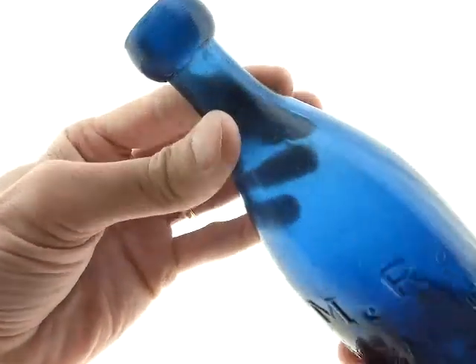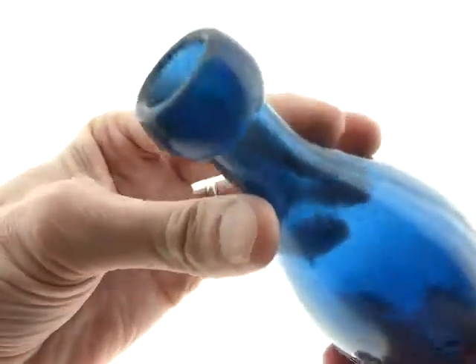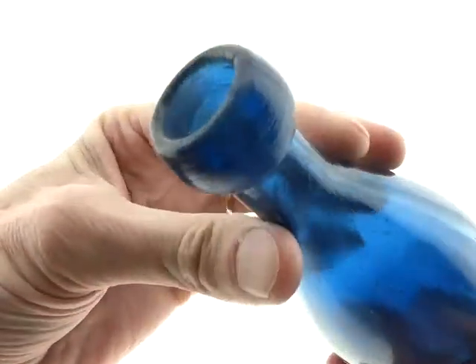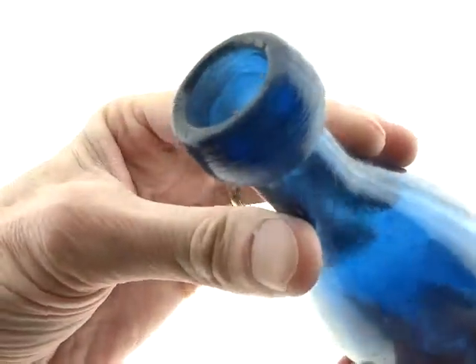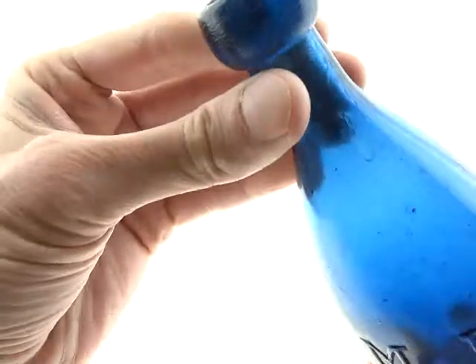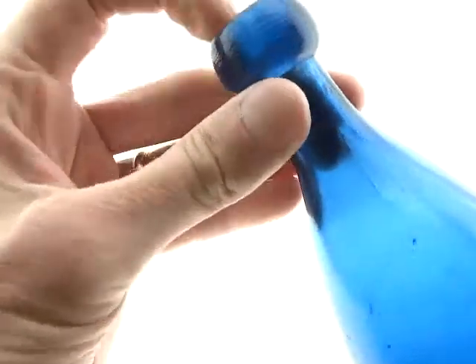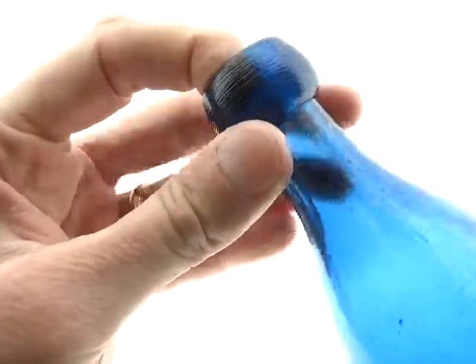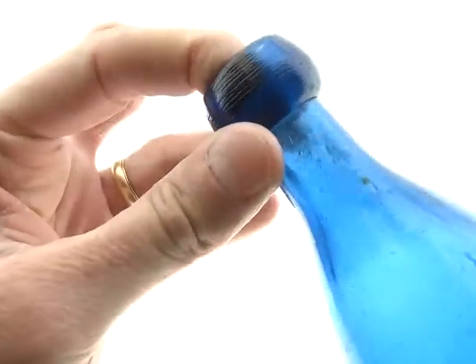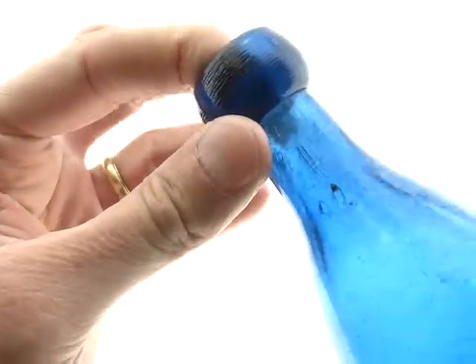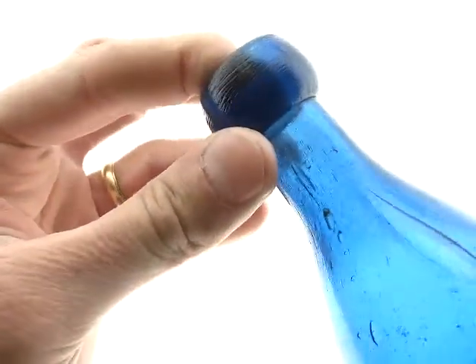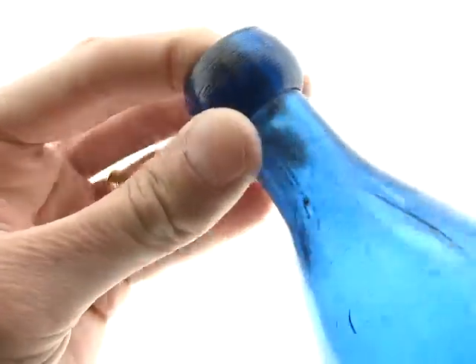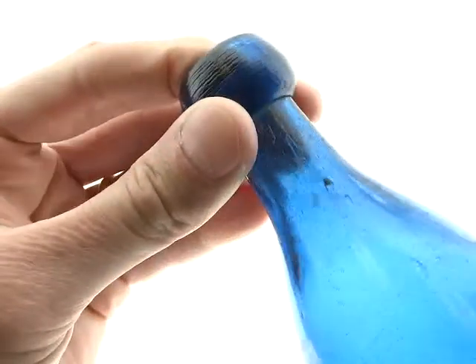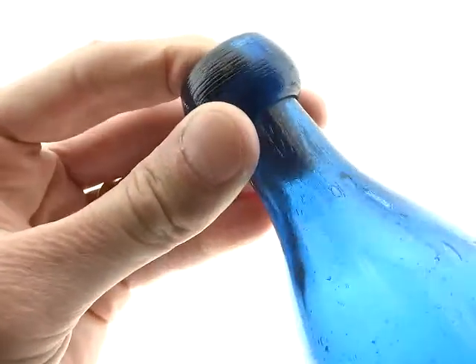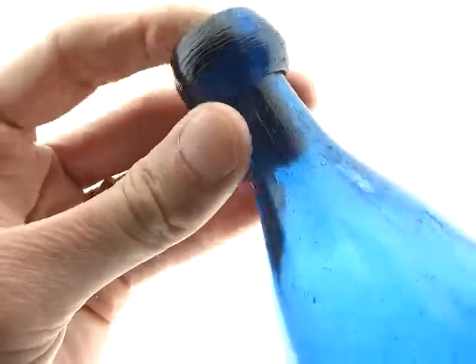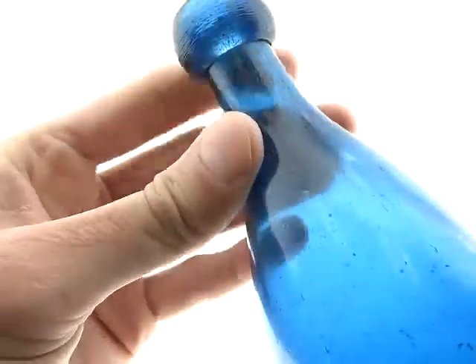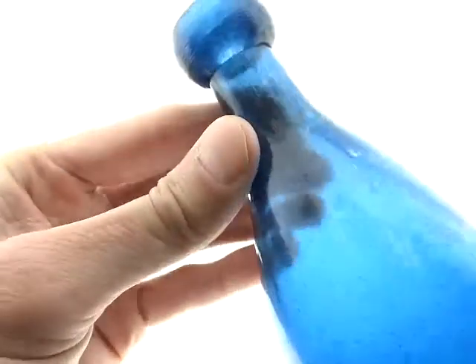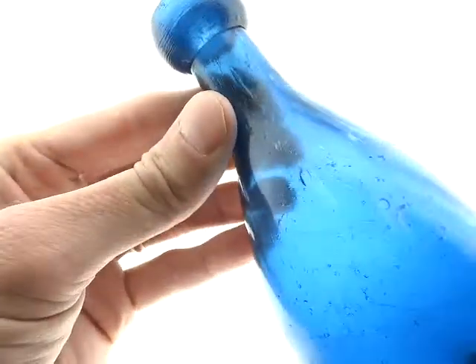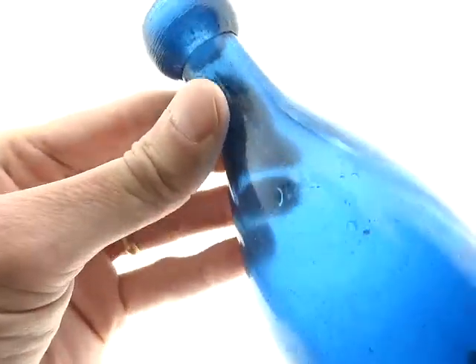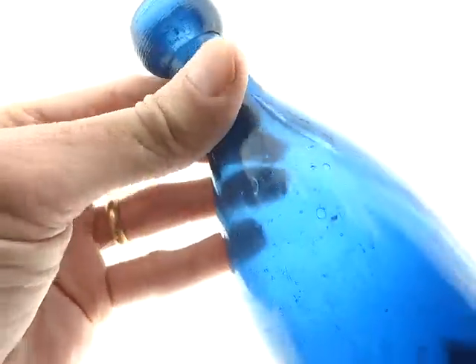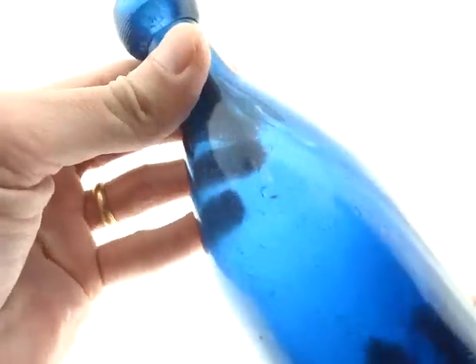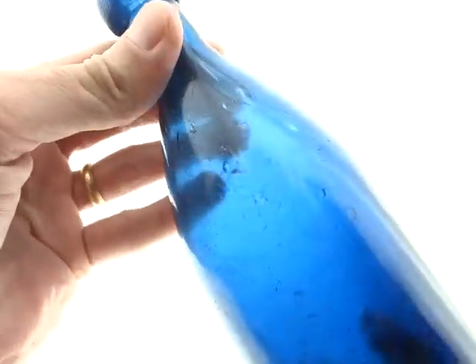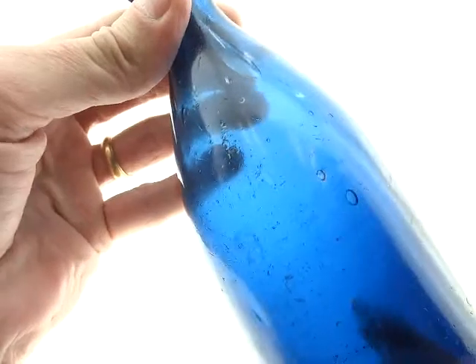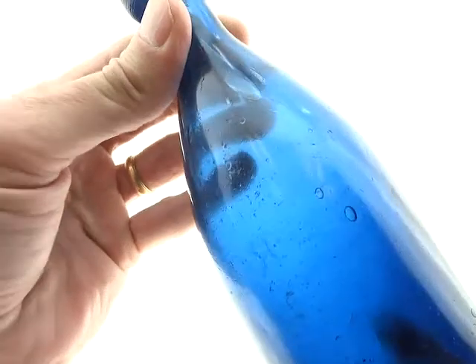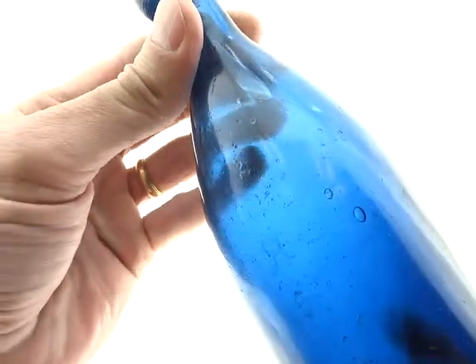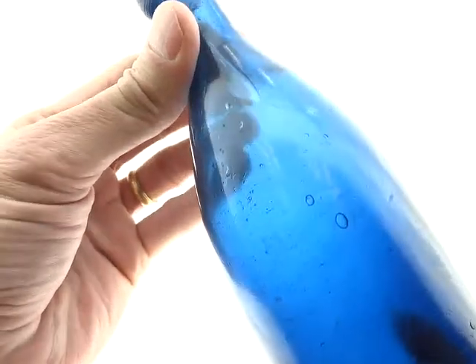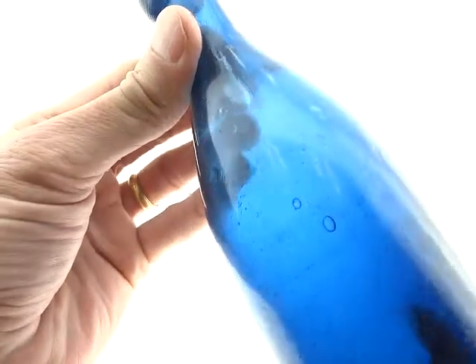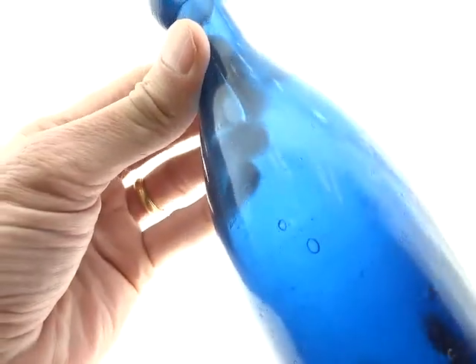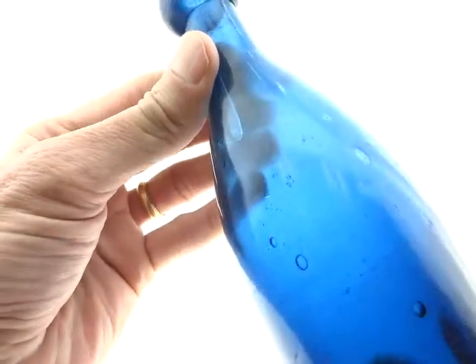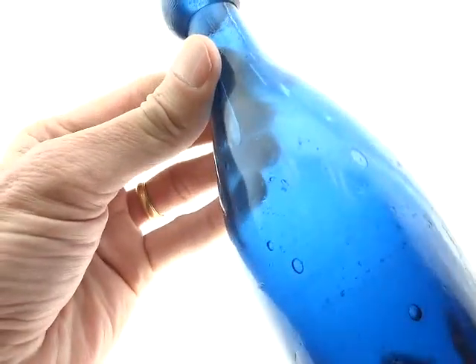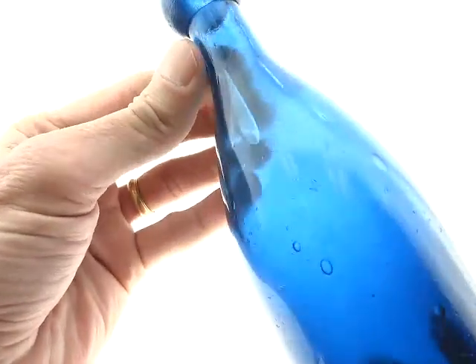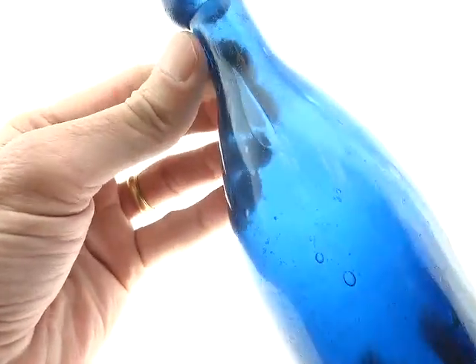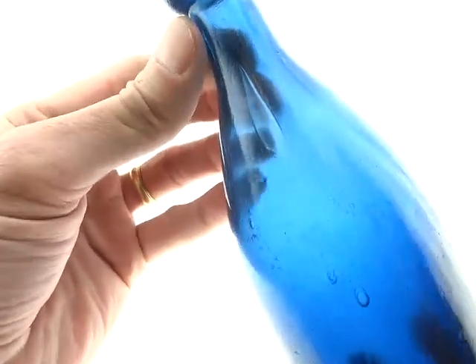It's unfortunate, but these do get banged around a lot, being so old. All sodas do, really, unless they throw them away for some reason after one use.